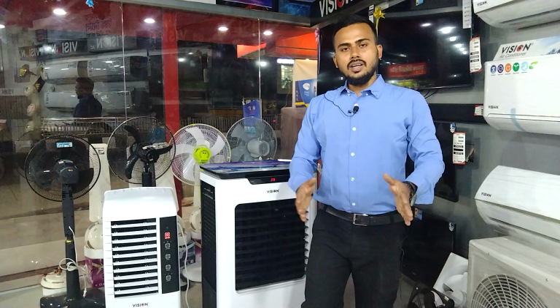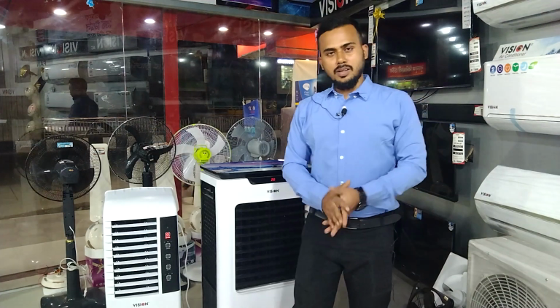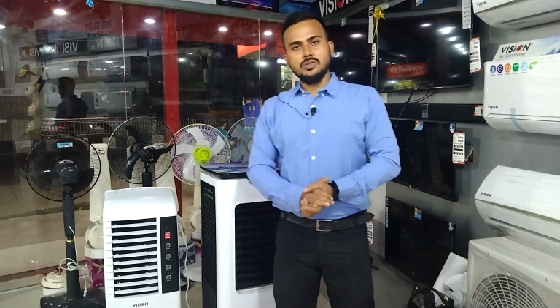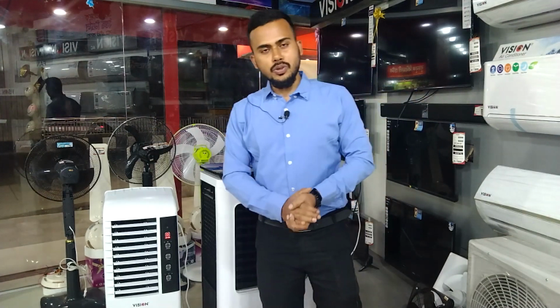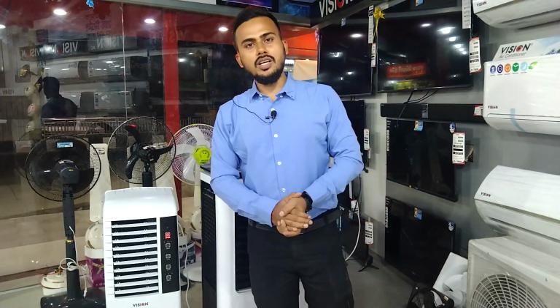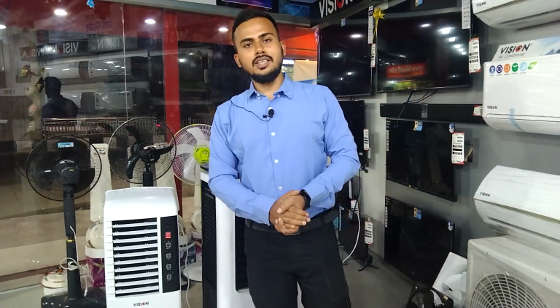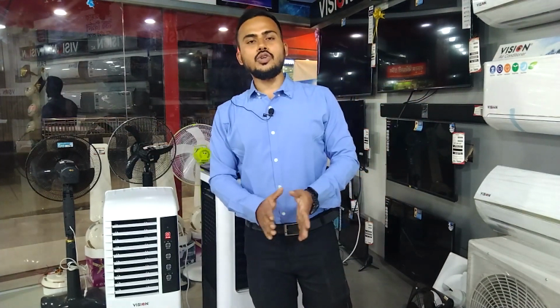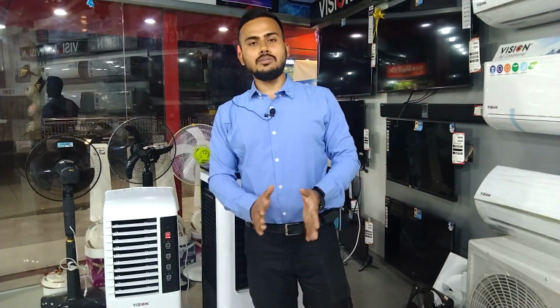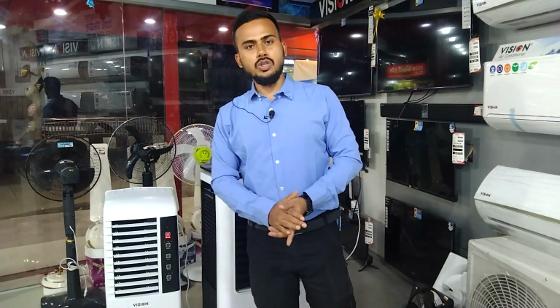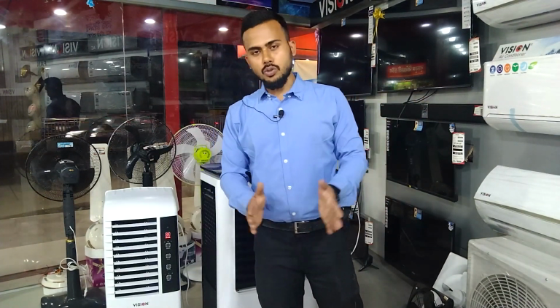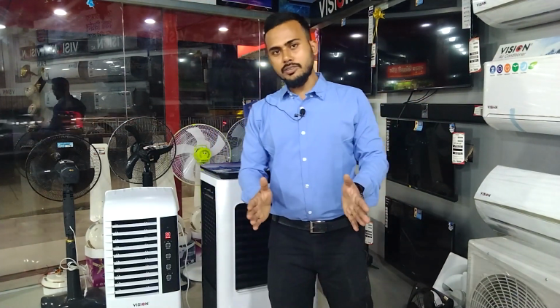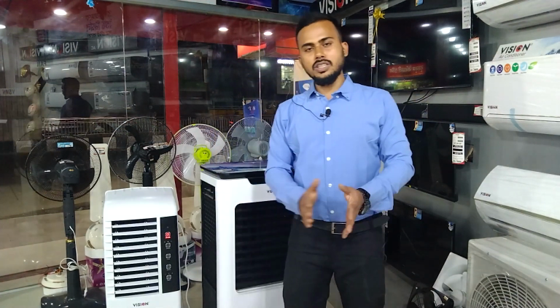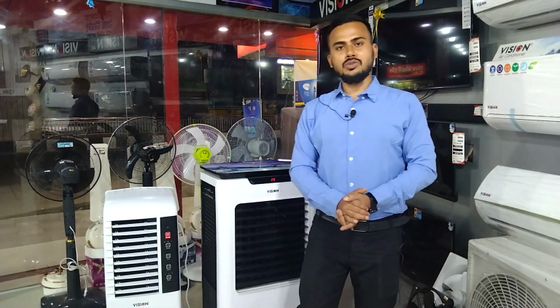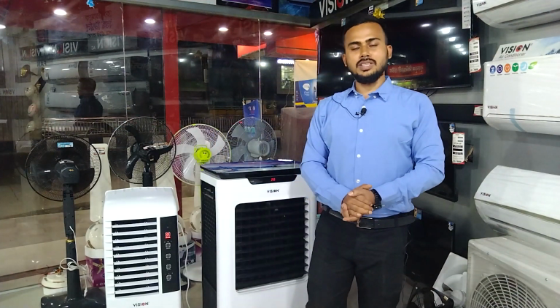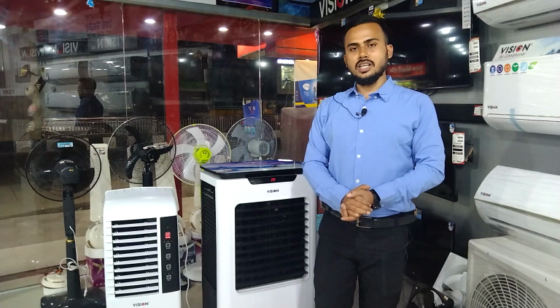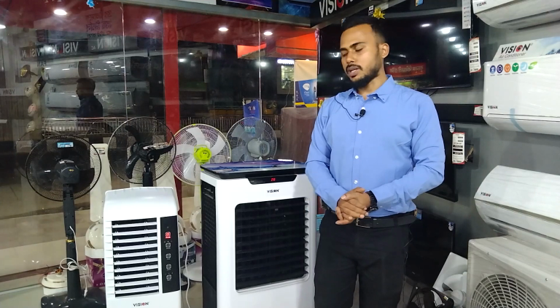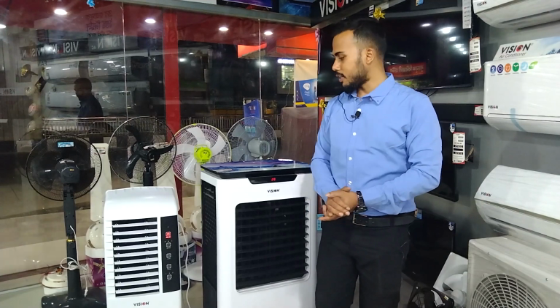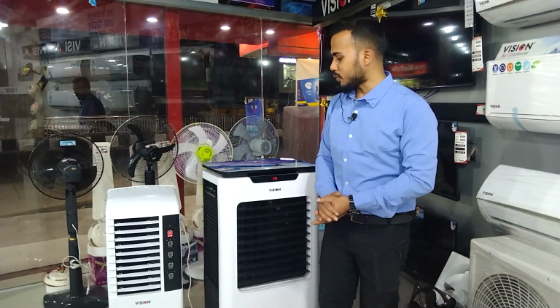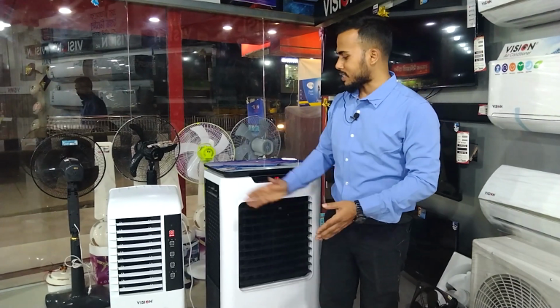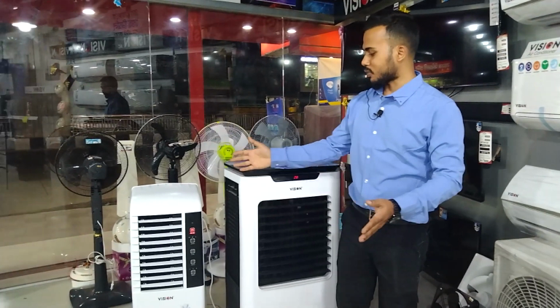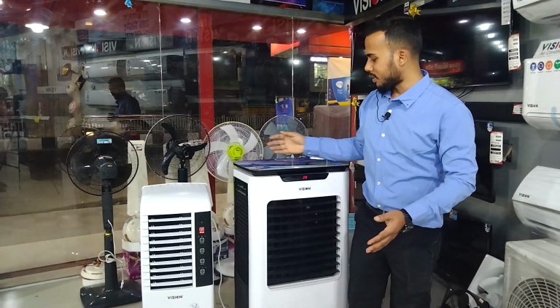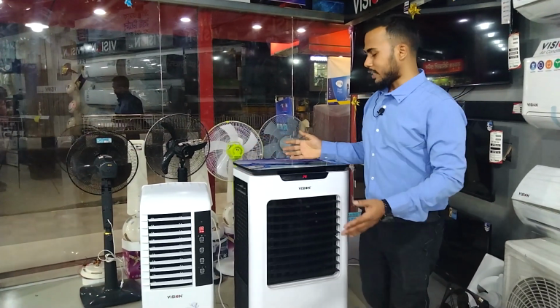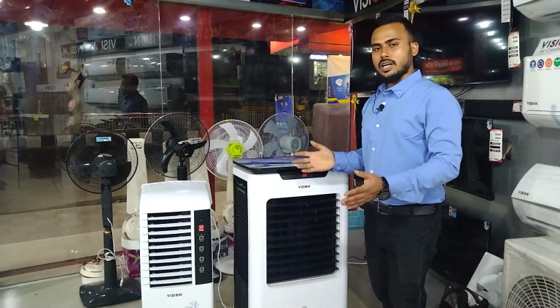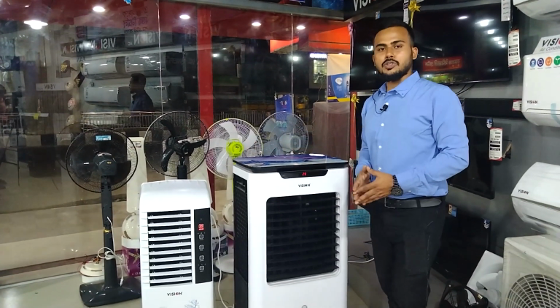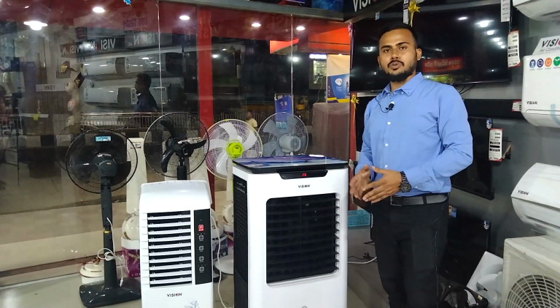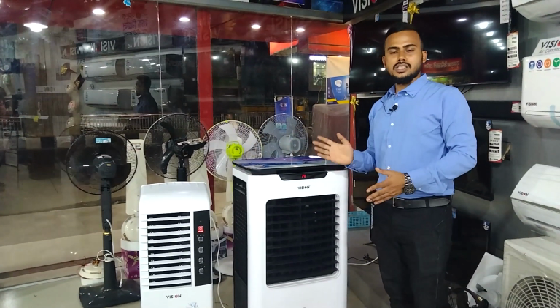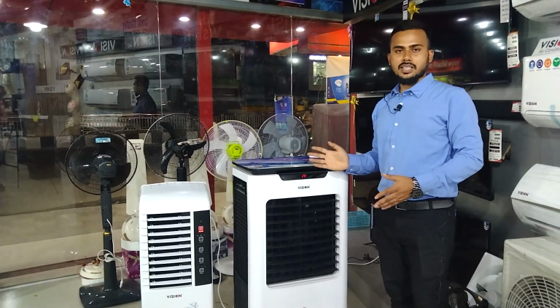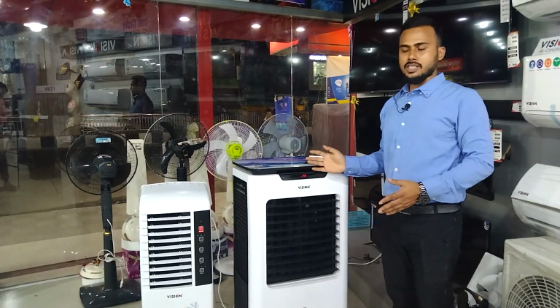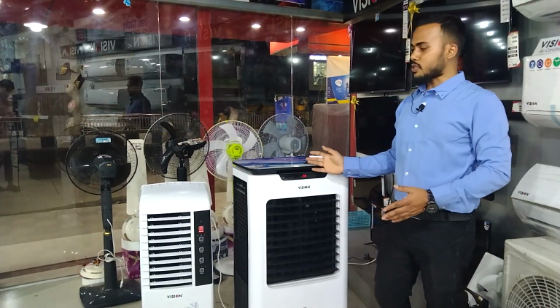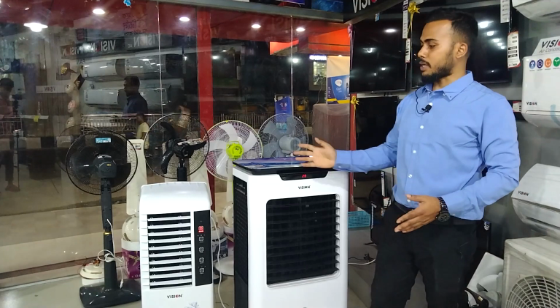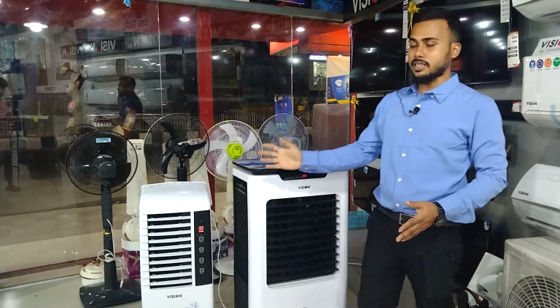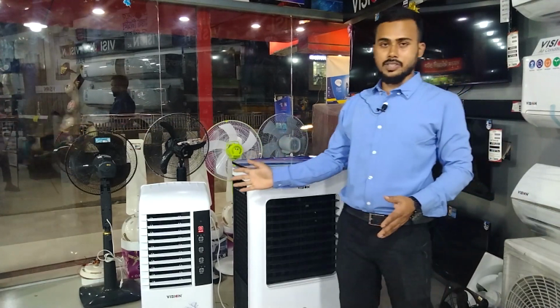As-salamu alaykum, welcome to the Review Hard channel. I'm Mahmoud Al-Hasan. I'm going to show you the video on the air cooler. This is the RFL Visionary, with a 45-liter capacity and a 12-liter capacity.